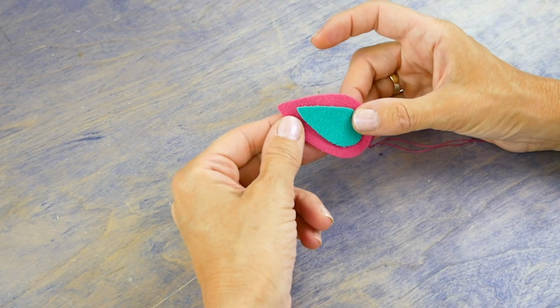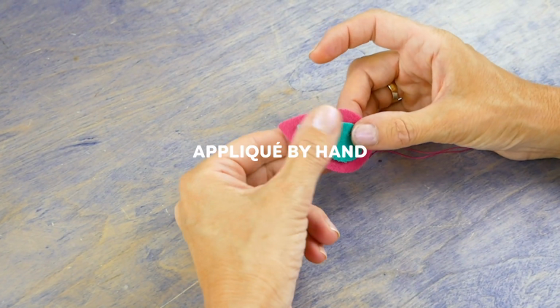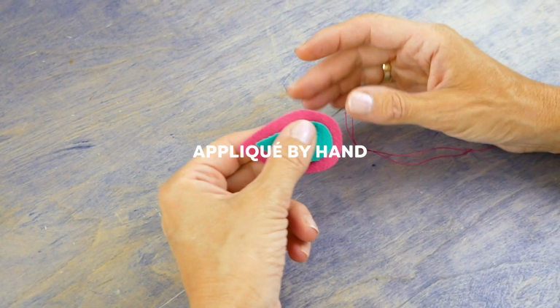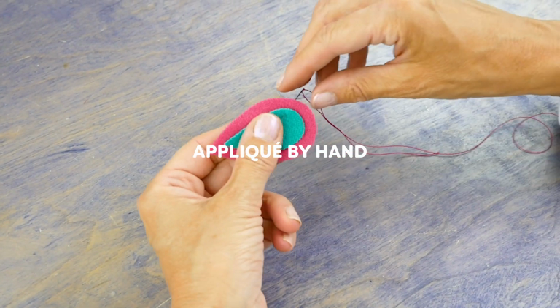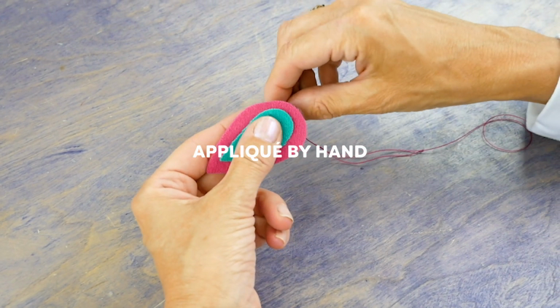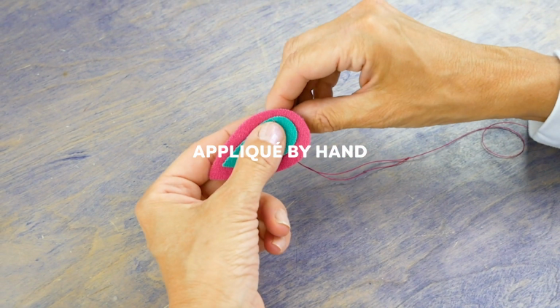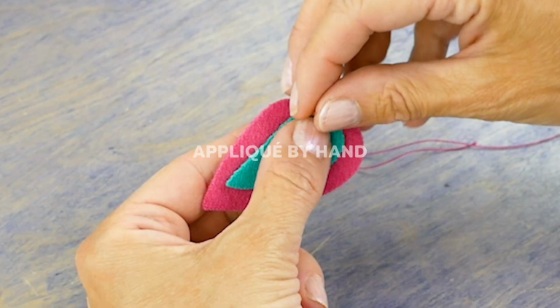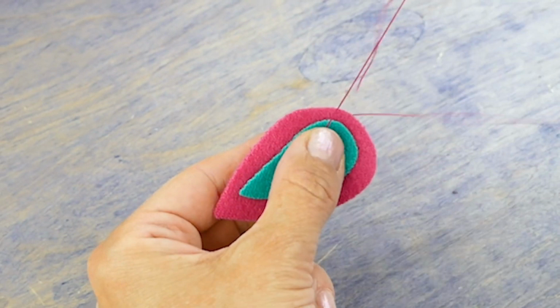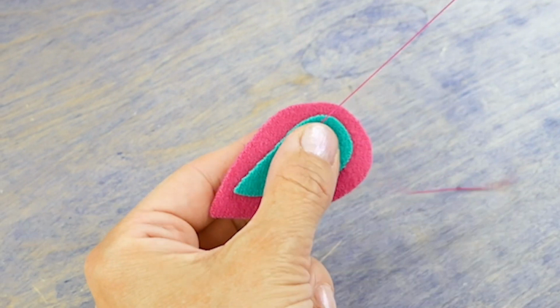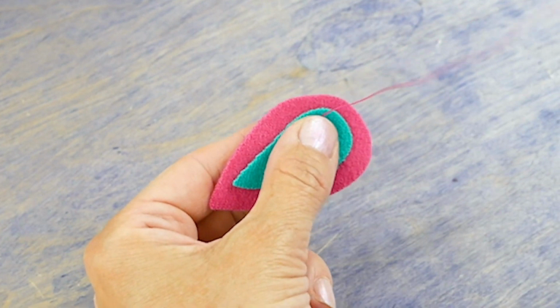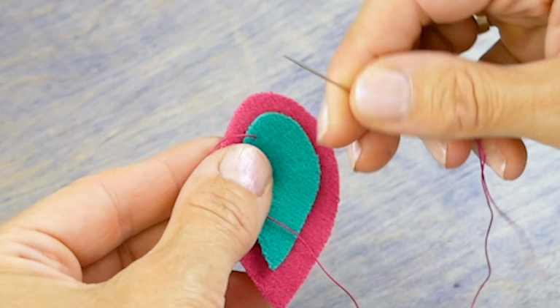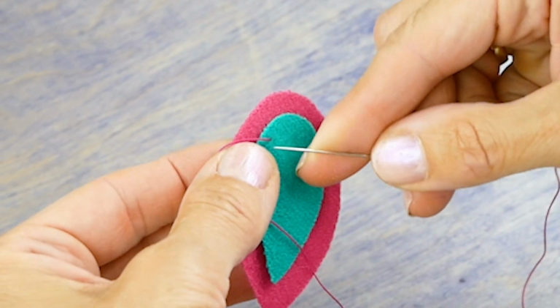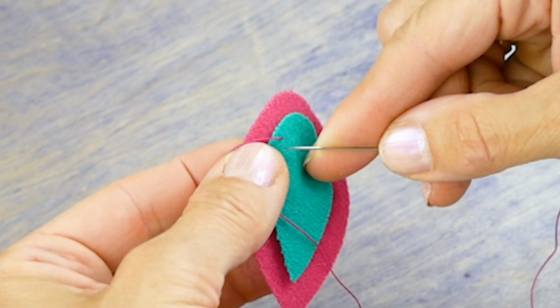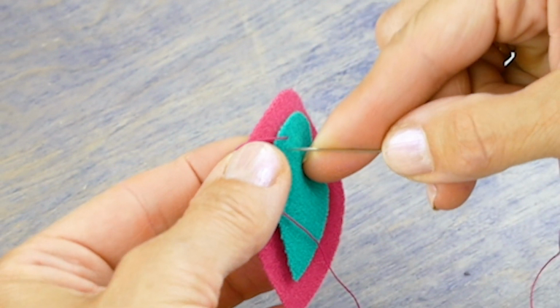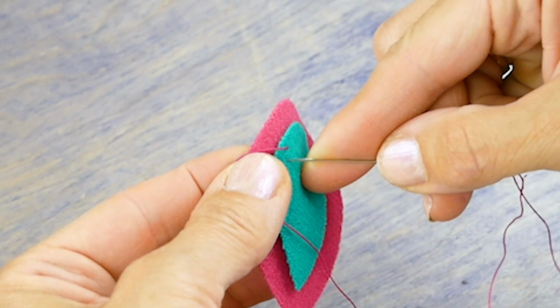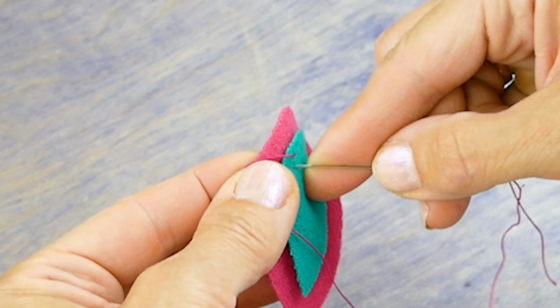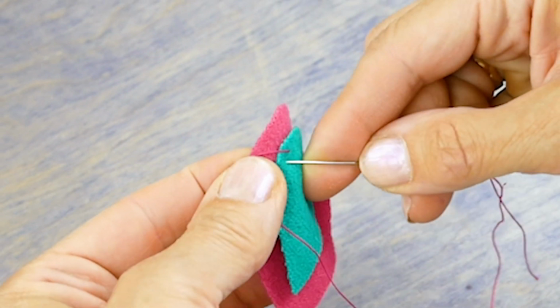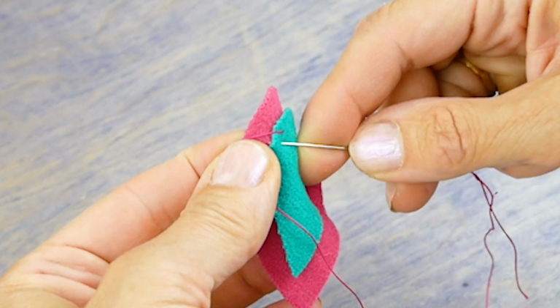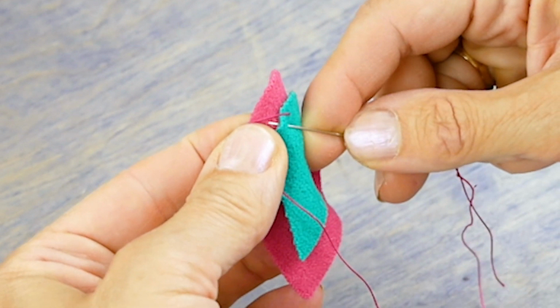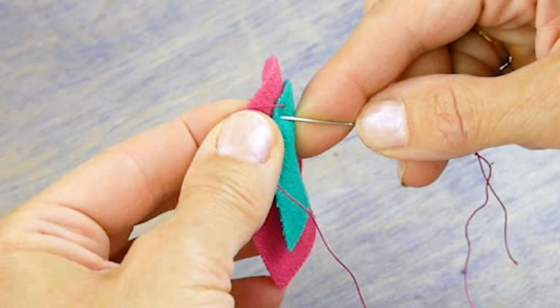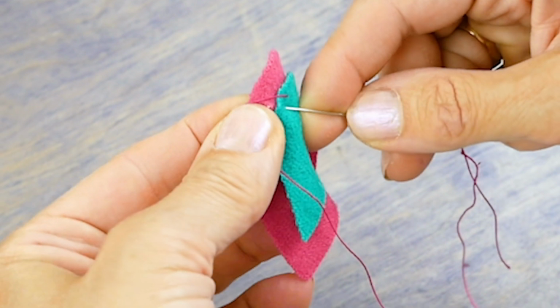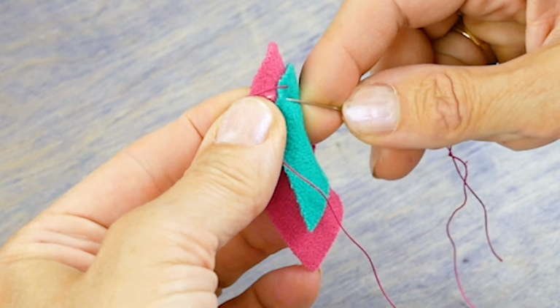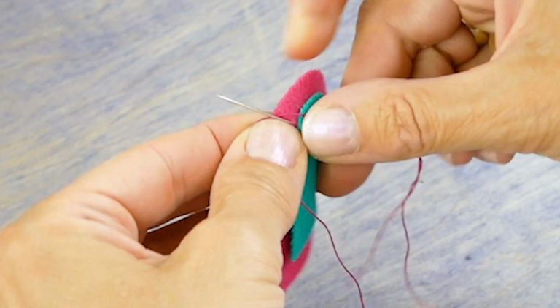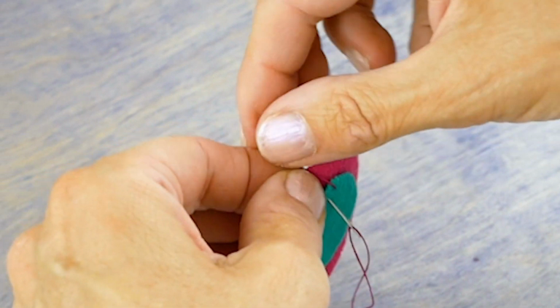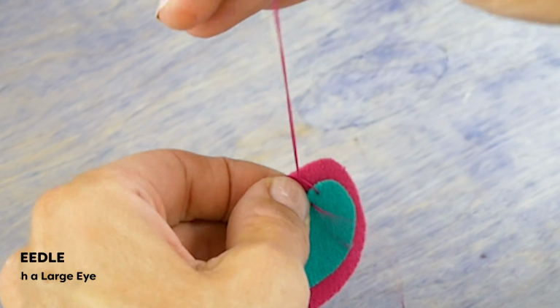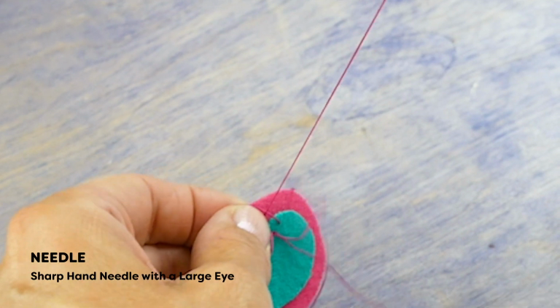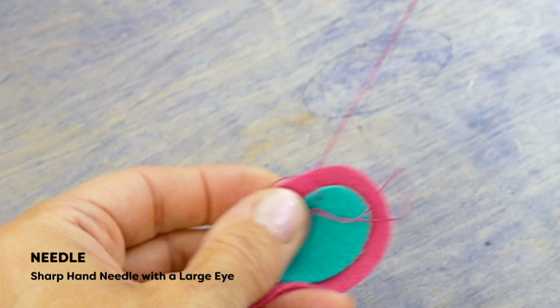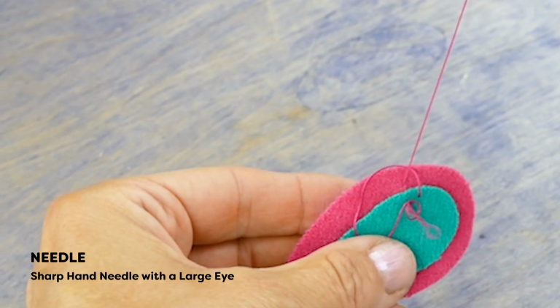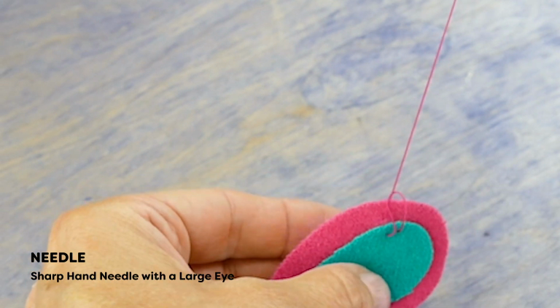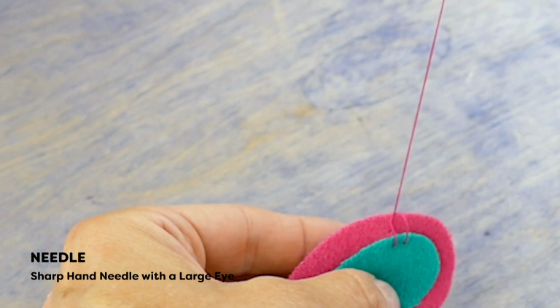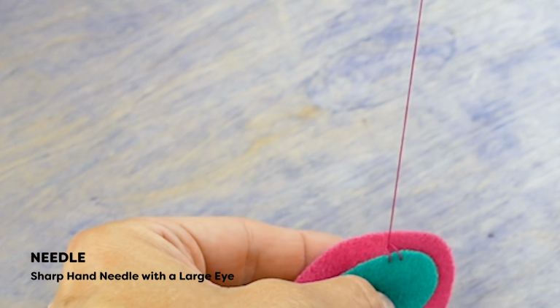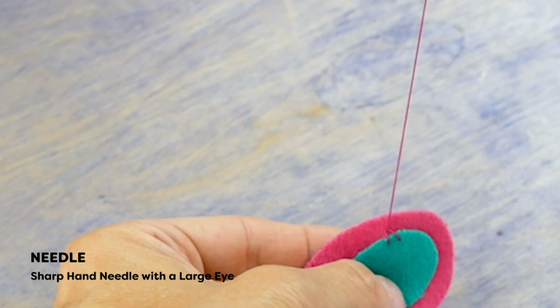Knot the end of the thread and sew the applique pieces down with a simple blanket stitch. If you're sewing your applique by hand, you'll just need a simple sharps needle with an eye just large enough for the thread.